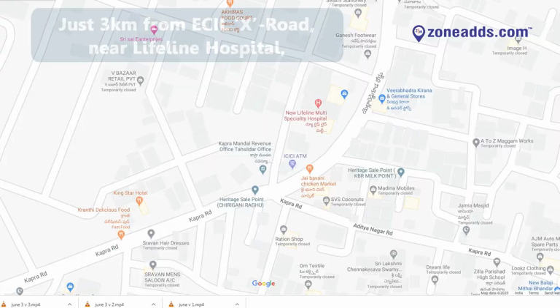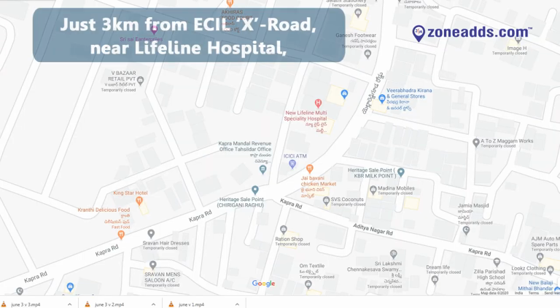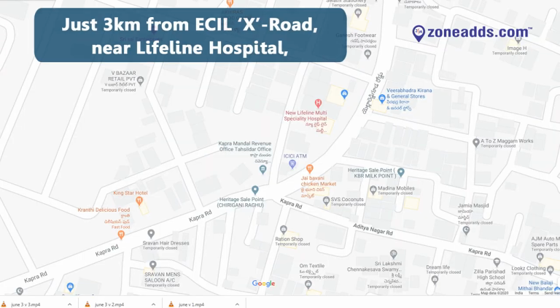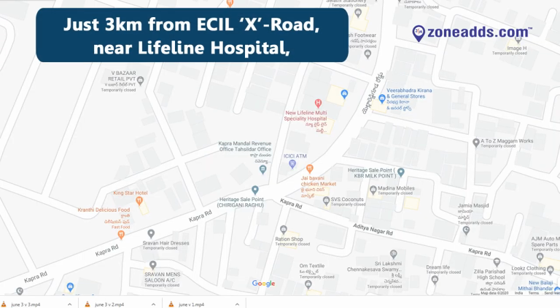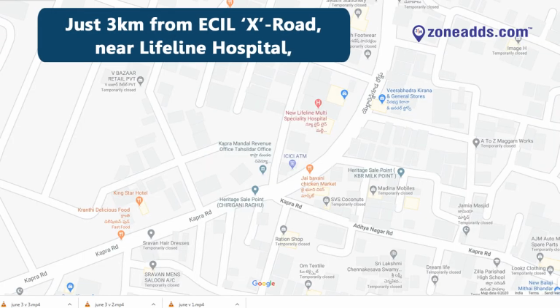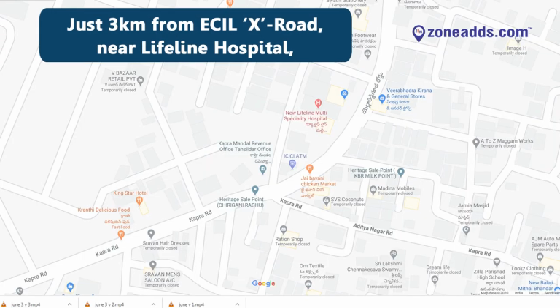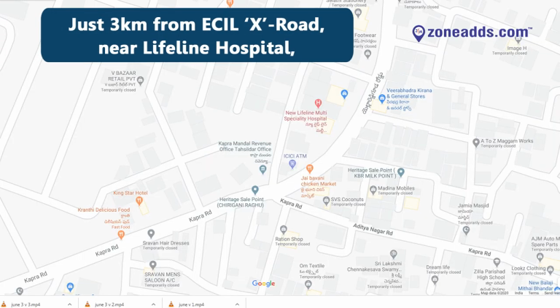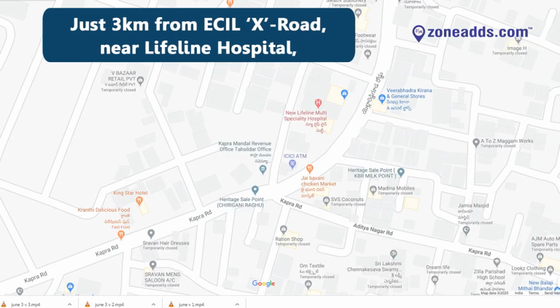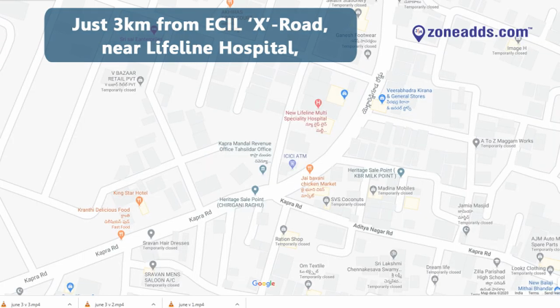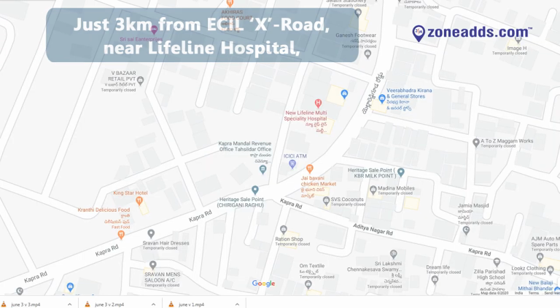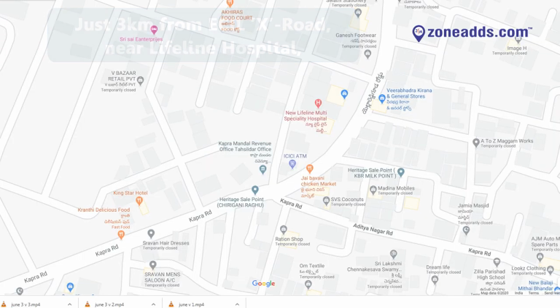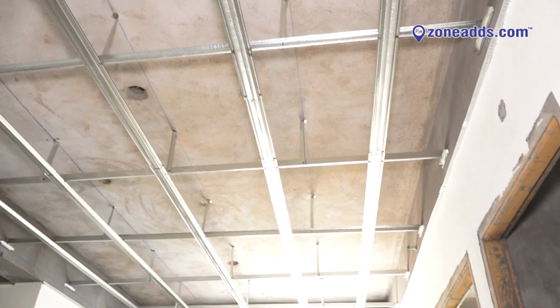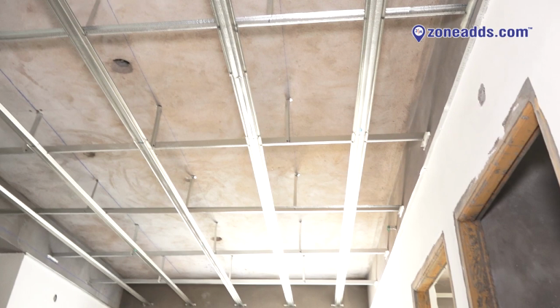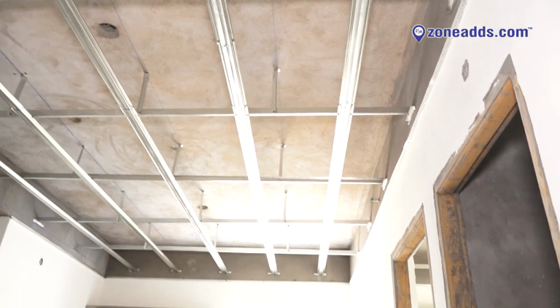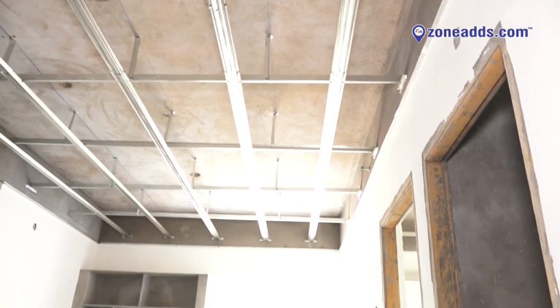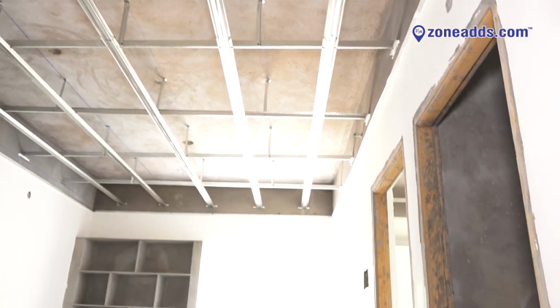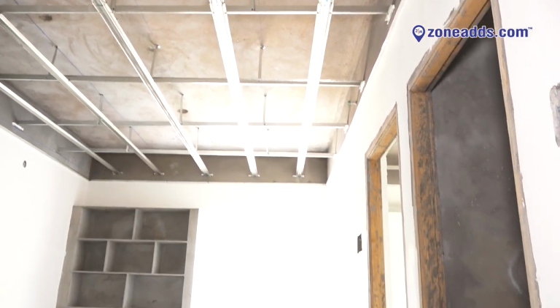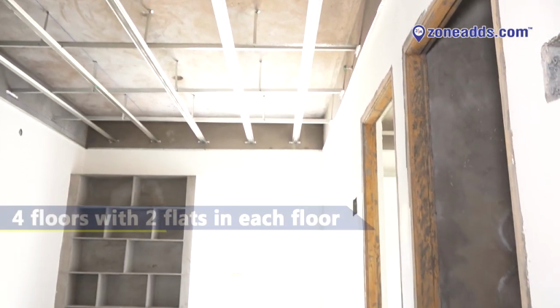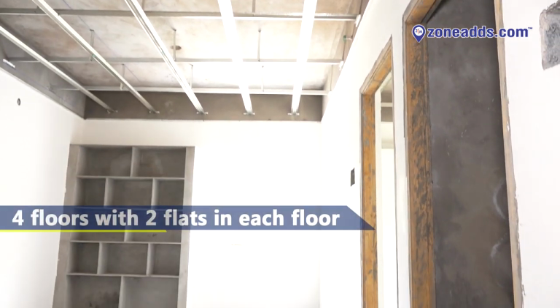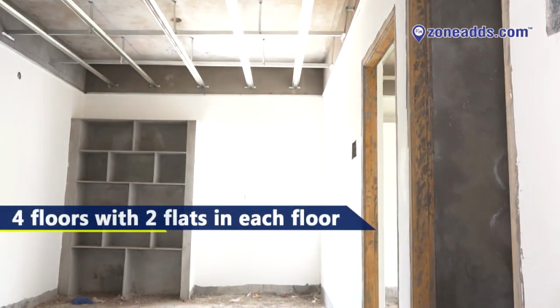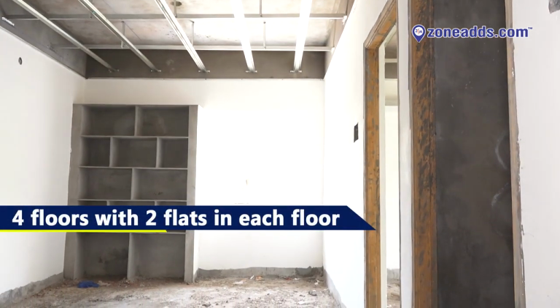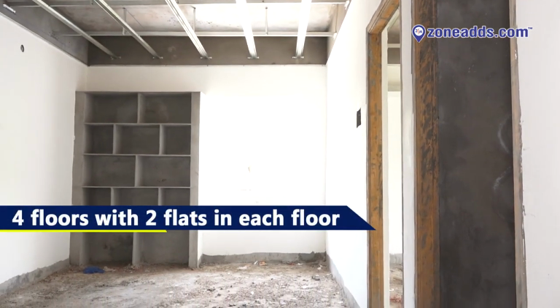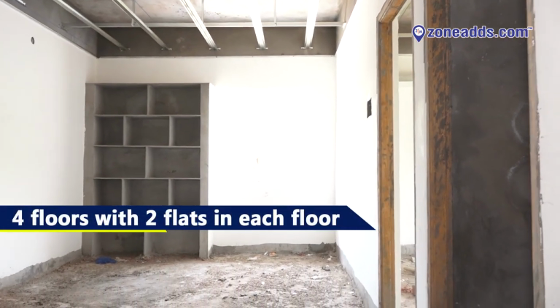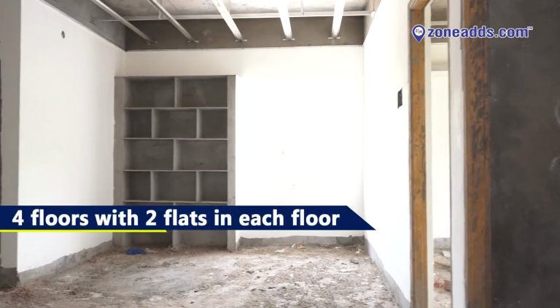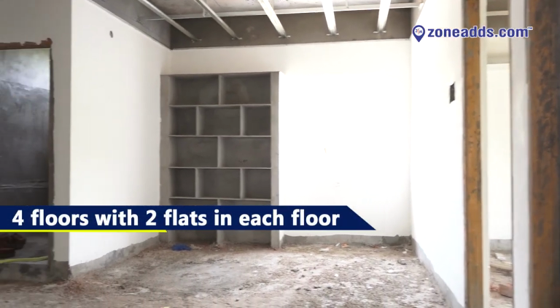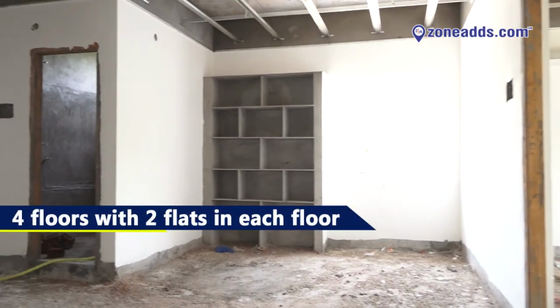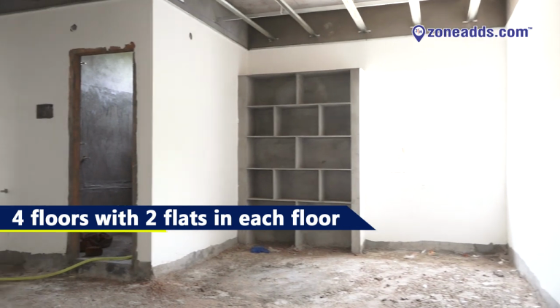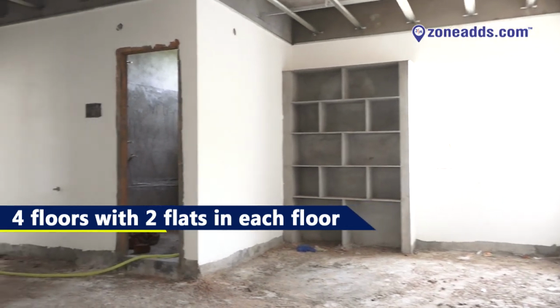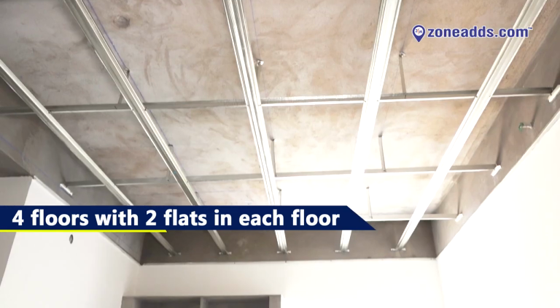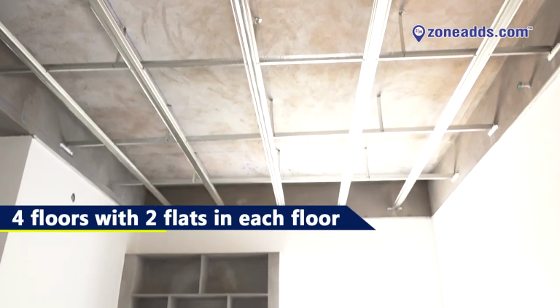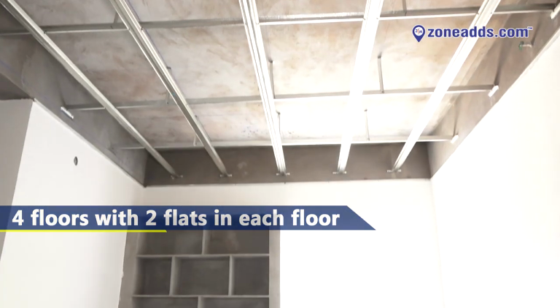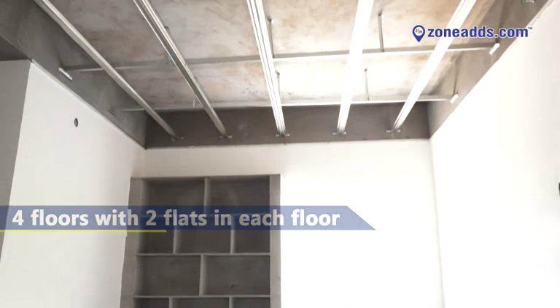Just 3 km from the ECIL X Road, near Lifeline Hospital. Find this attractive home that is suitable for a well-knit family. The flat is built in style with a modular kitchen and fall ceiling.